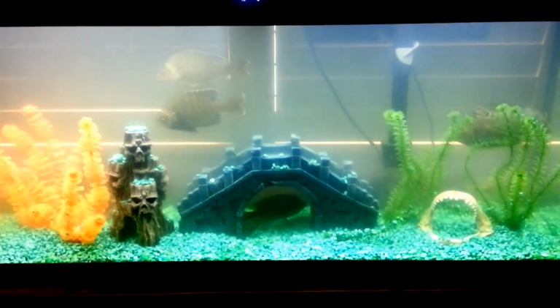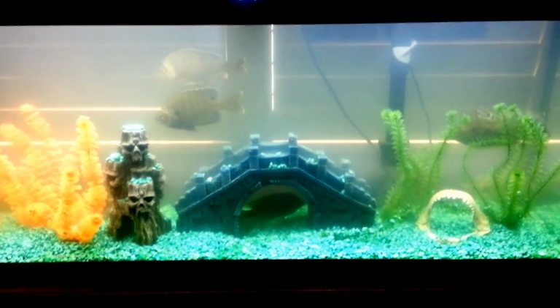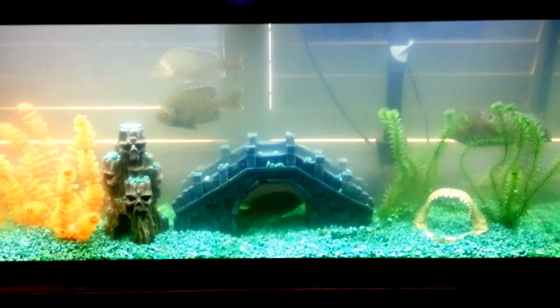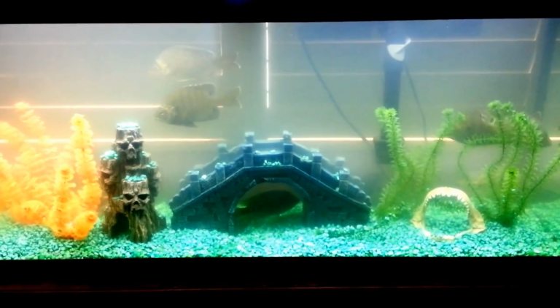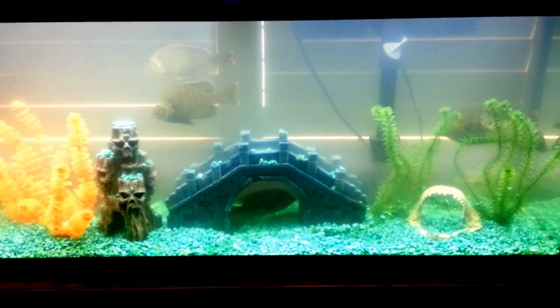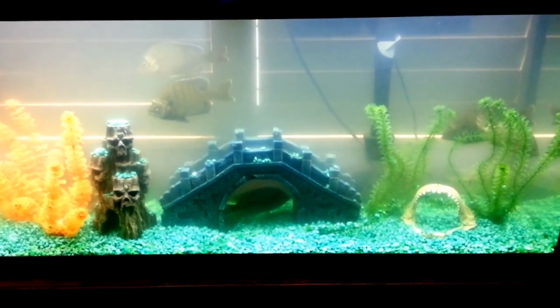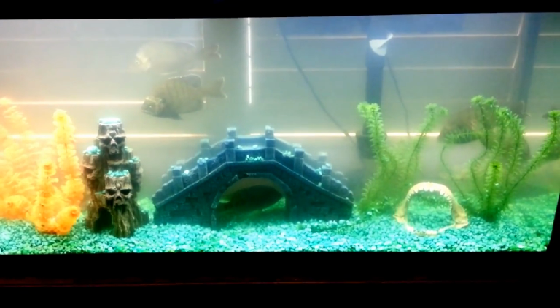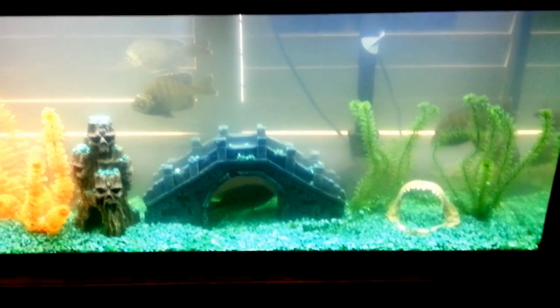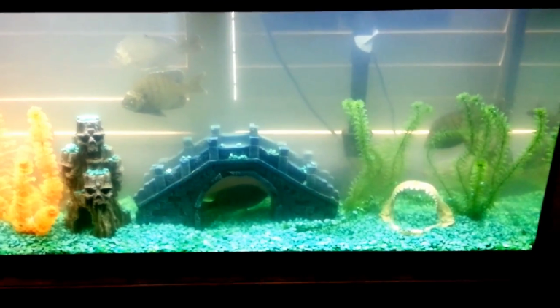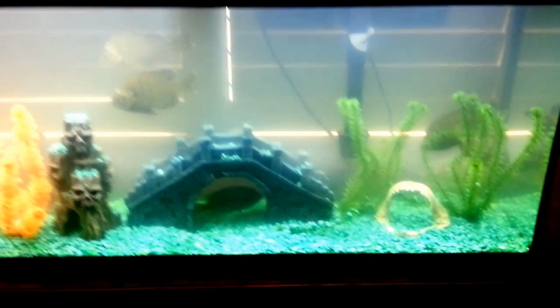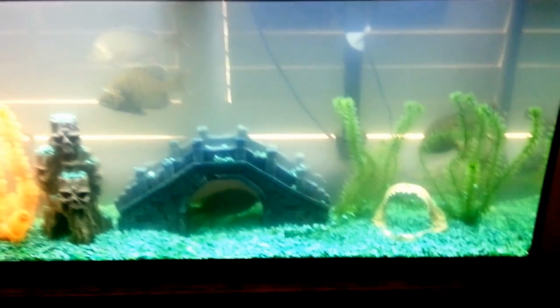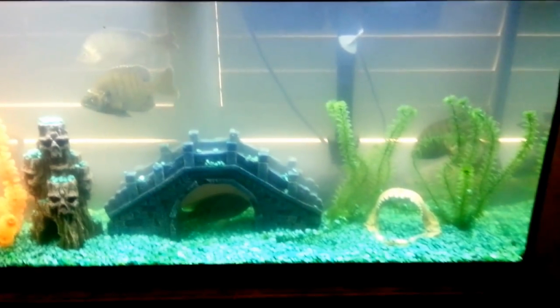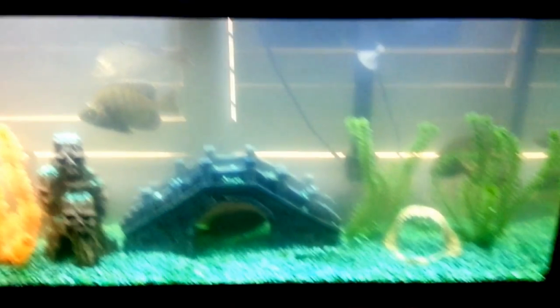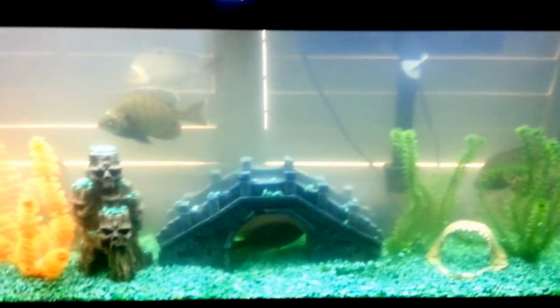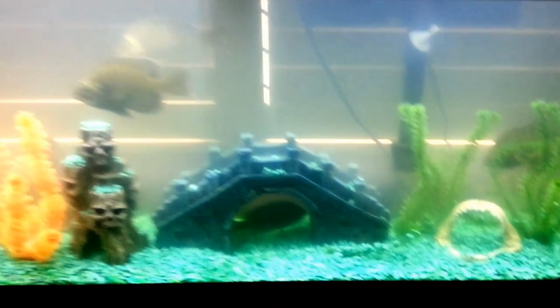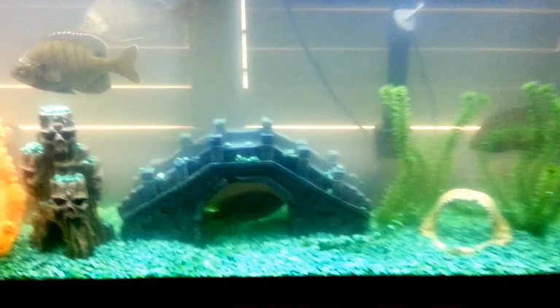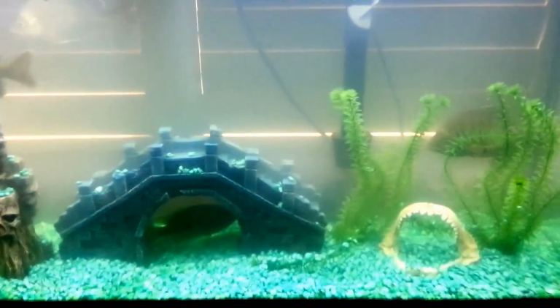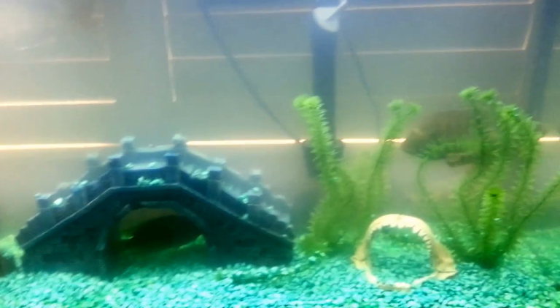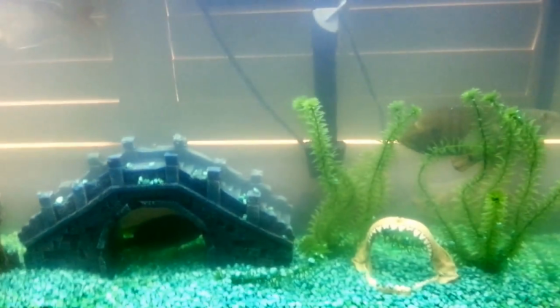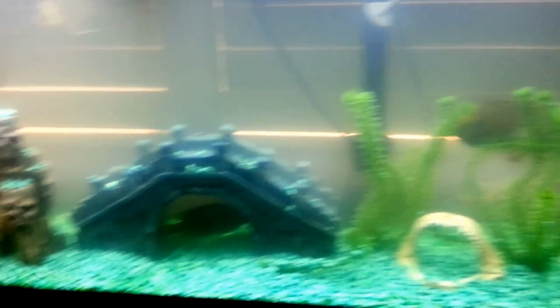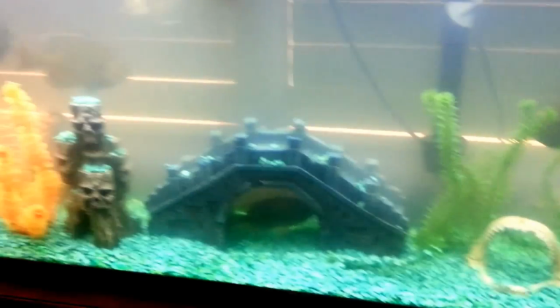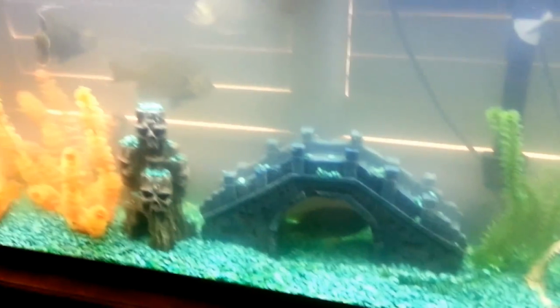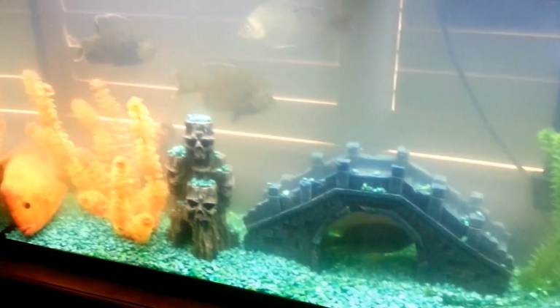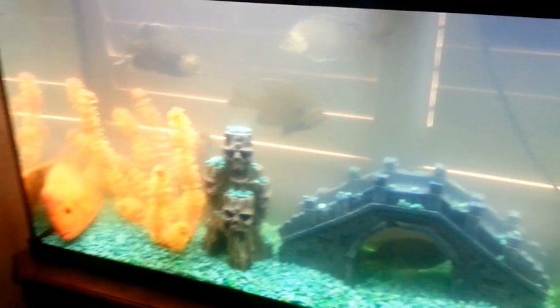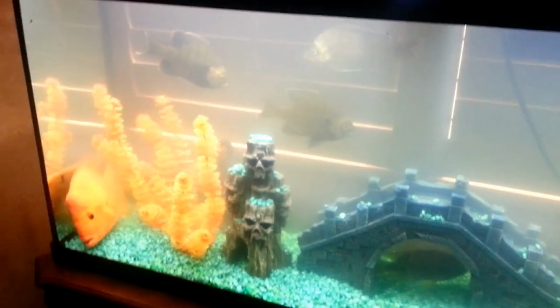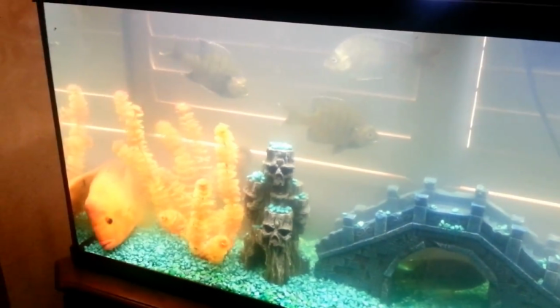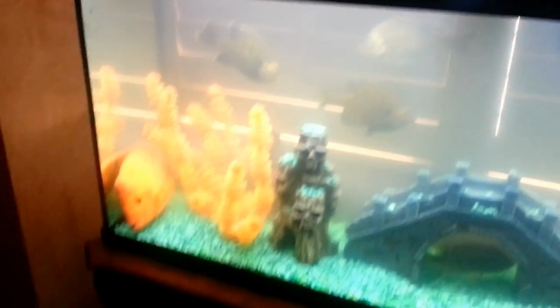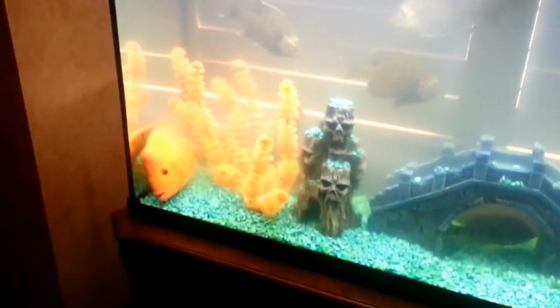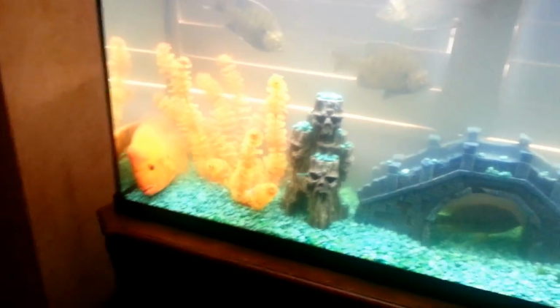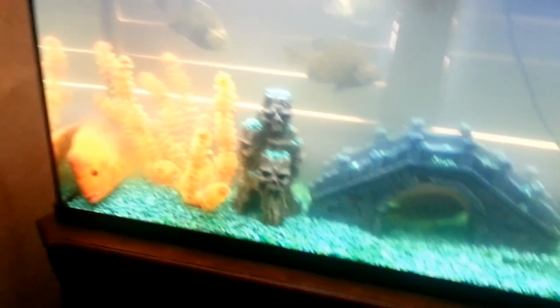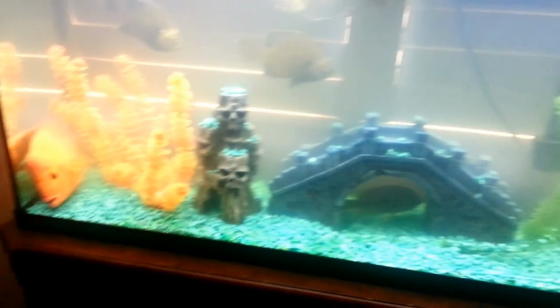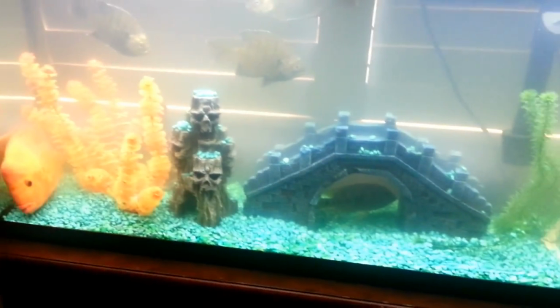Currently this is my tank — 55 gallons. It's a little bit cloudy; I put some chemicals in it. There are currently 12 fish in here and three tadpoles.